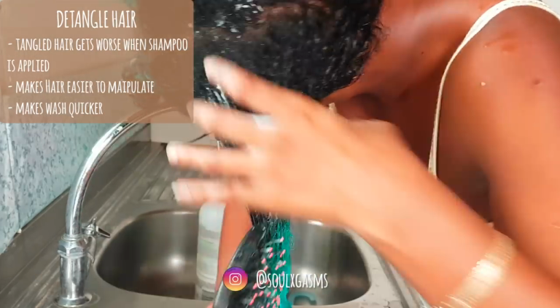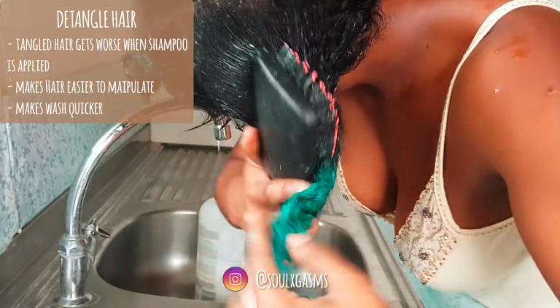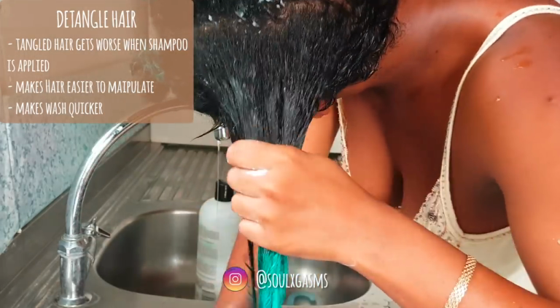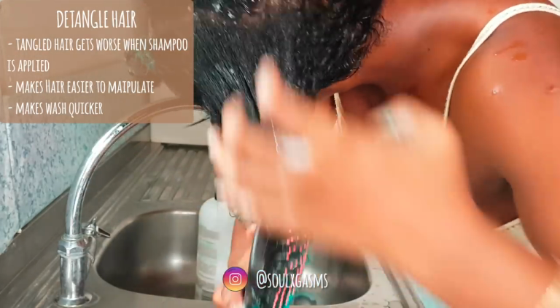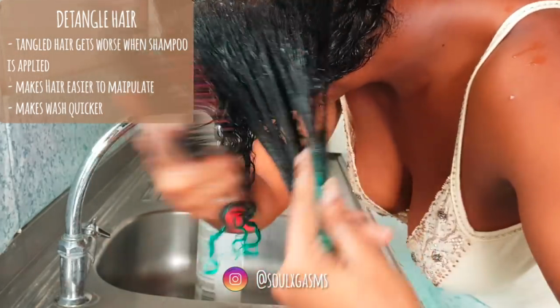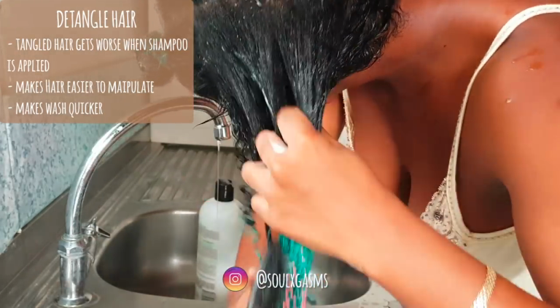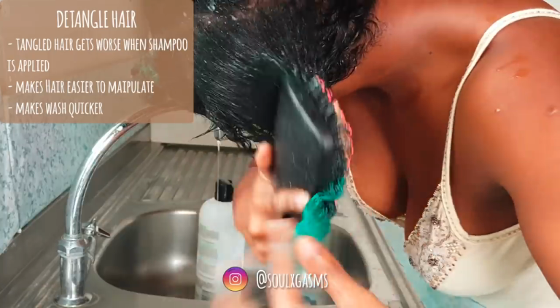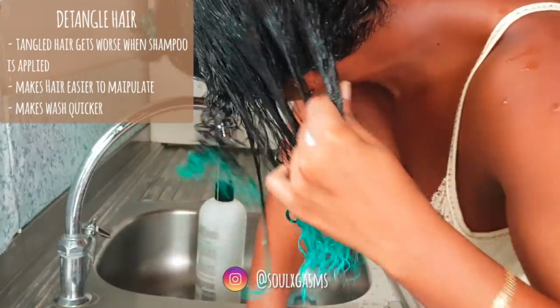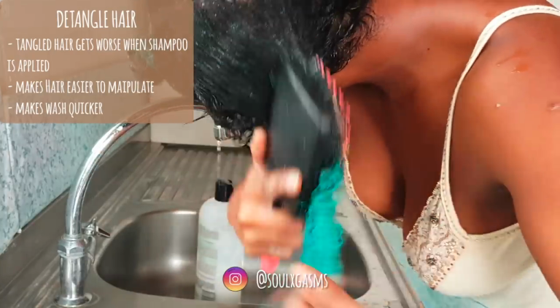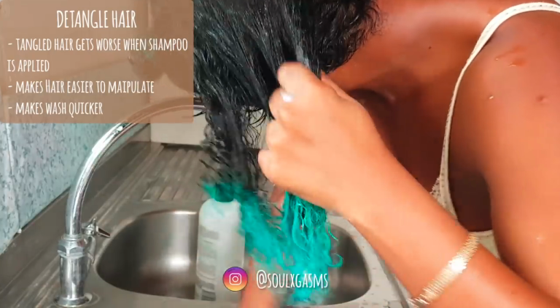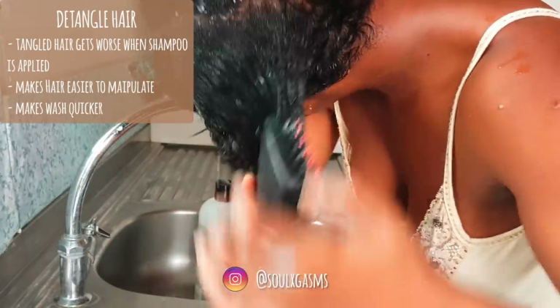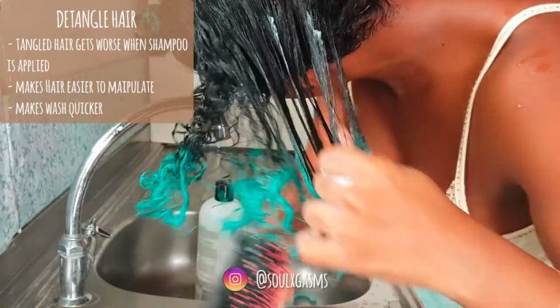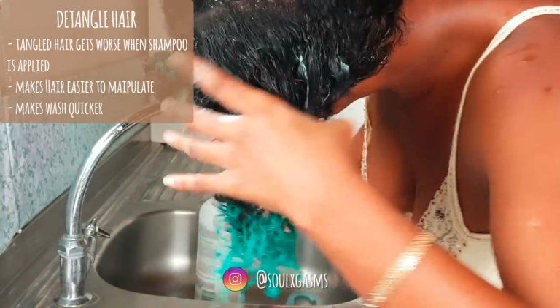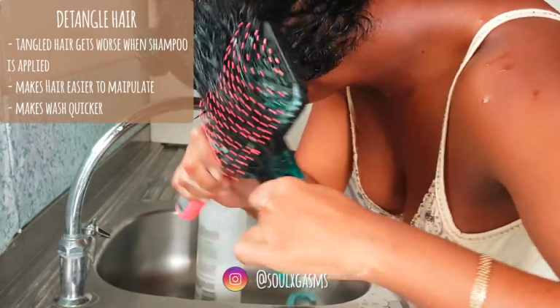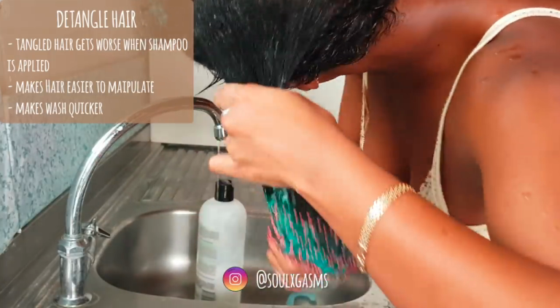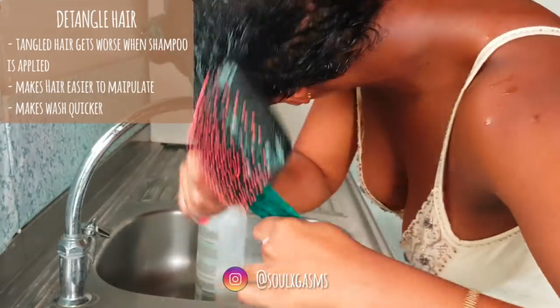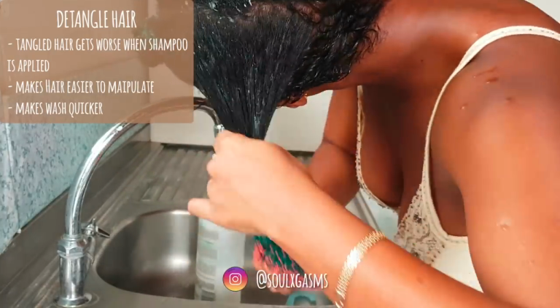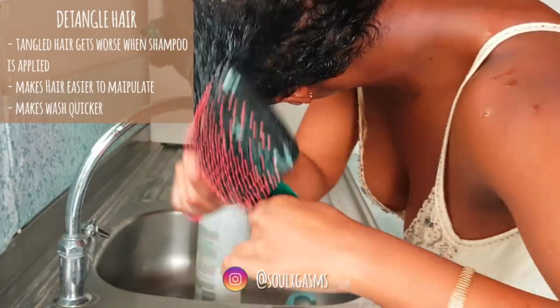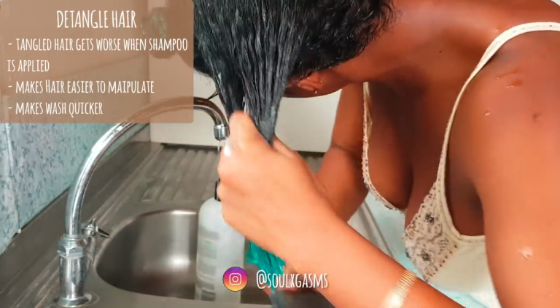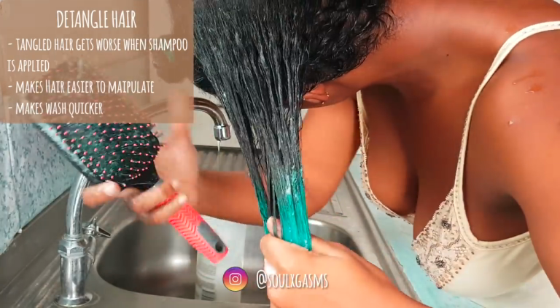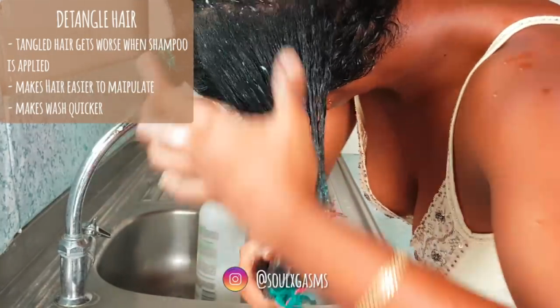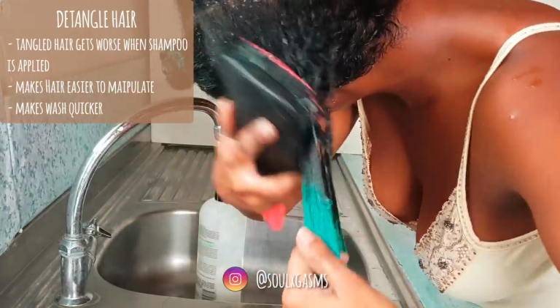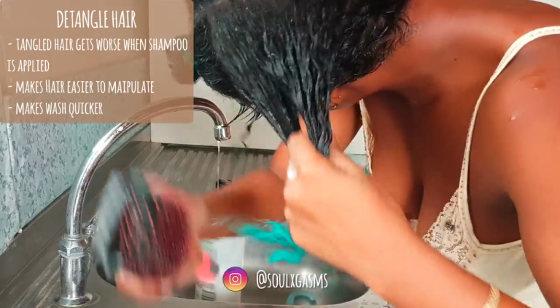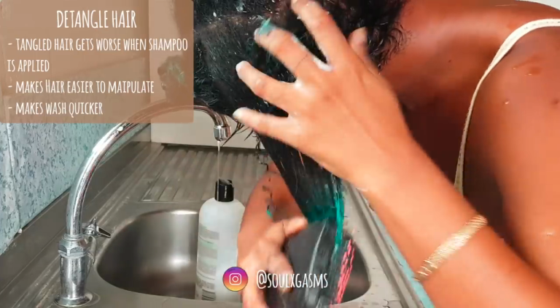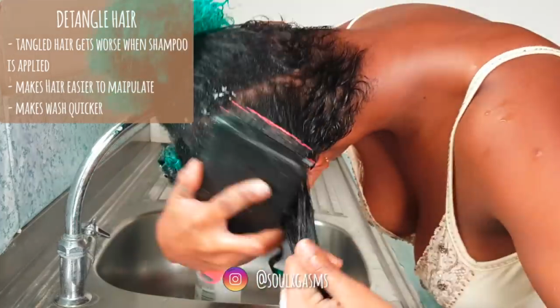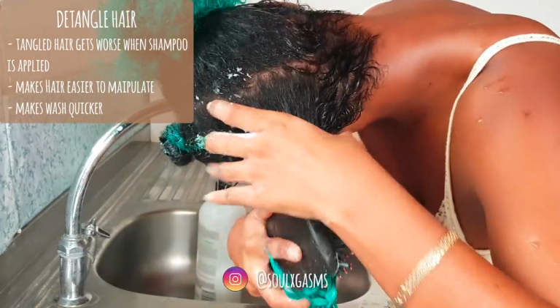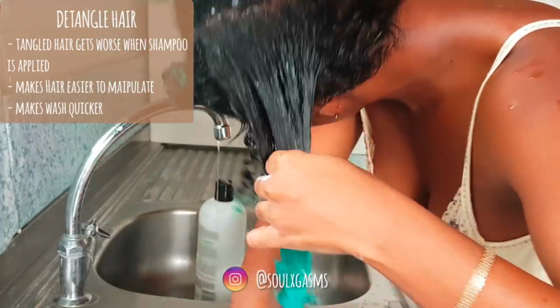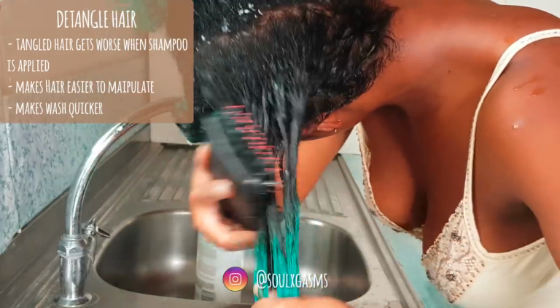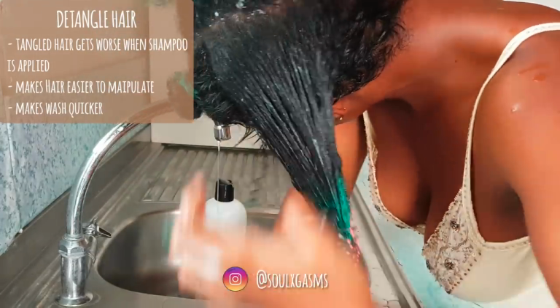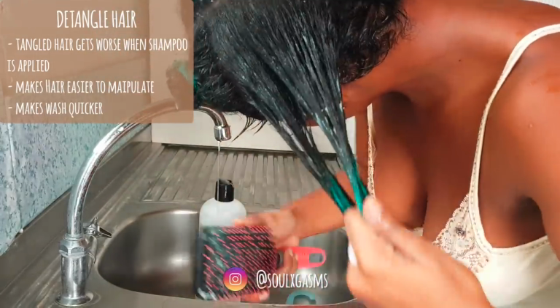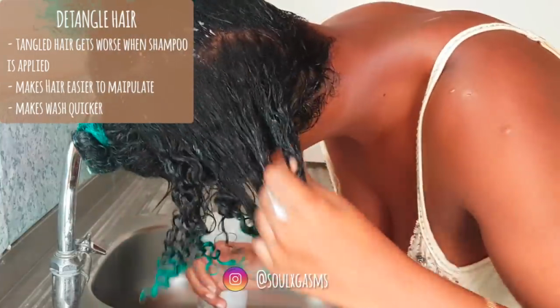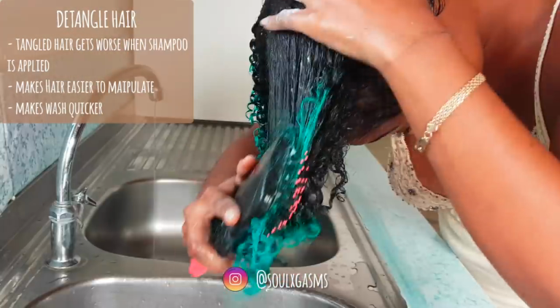Just wet your hair, rub in the conditioner, then comb out all the knots. You can use your fingers or a wide-tooth comb. I'm using this brush because my hair was really strongly tangled.